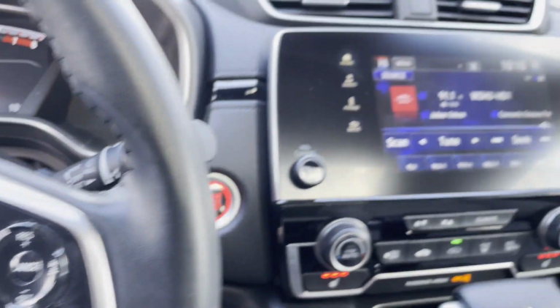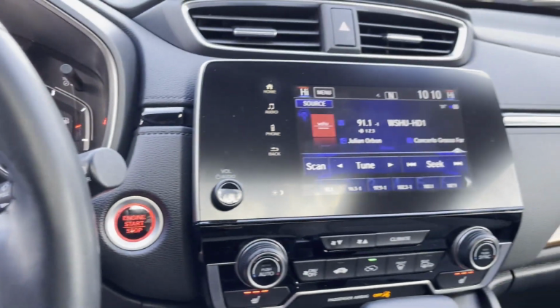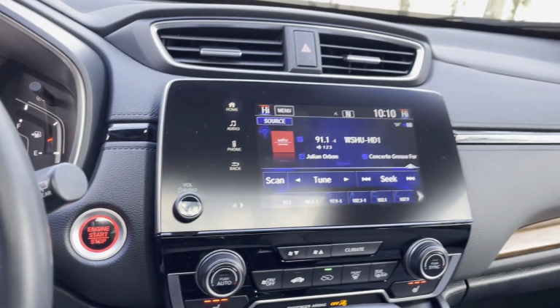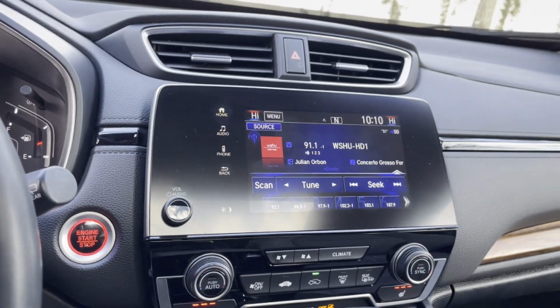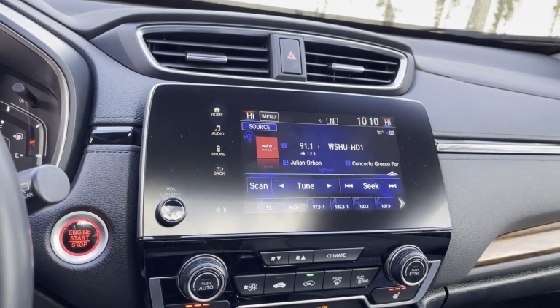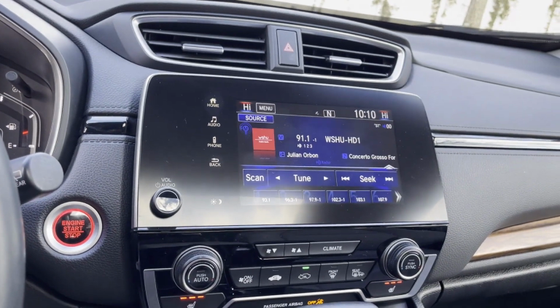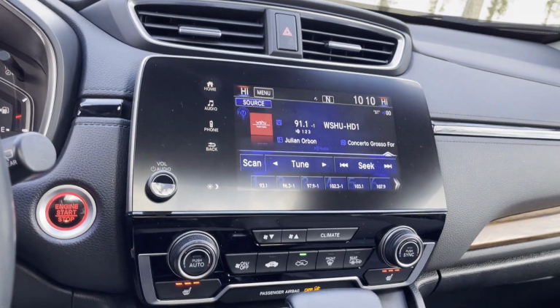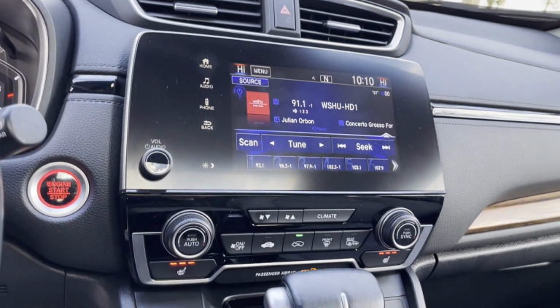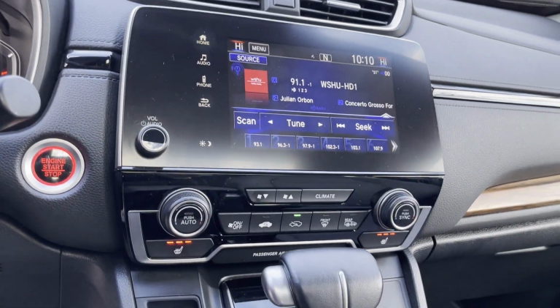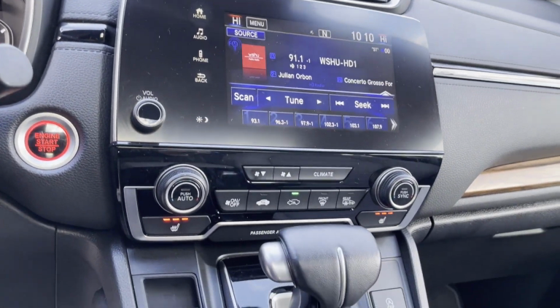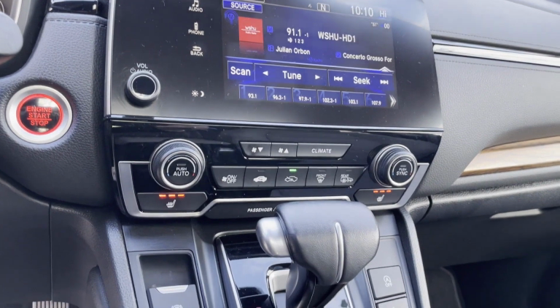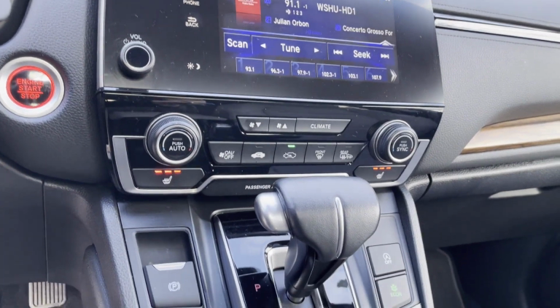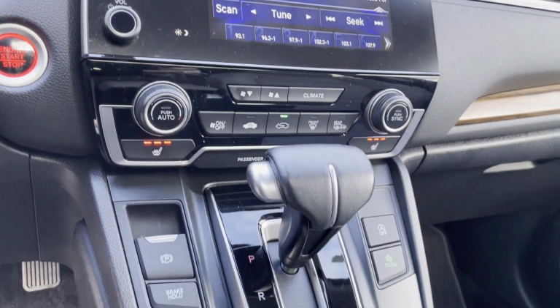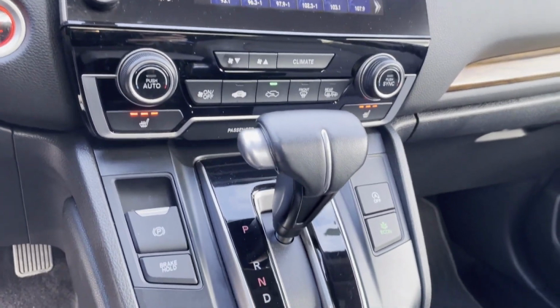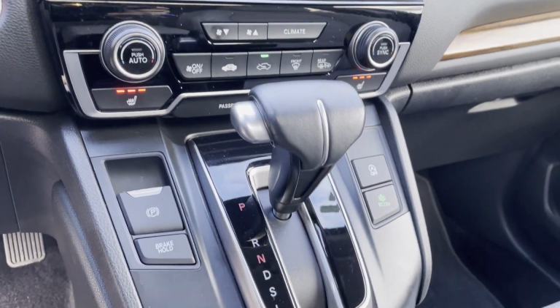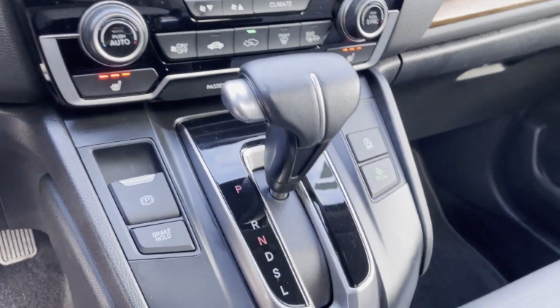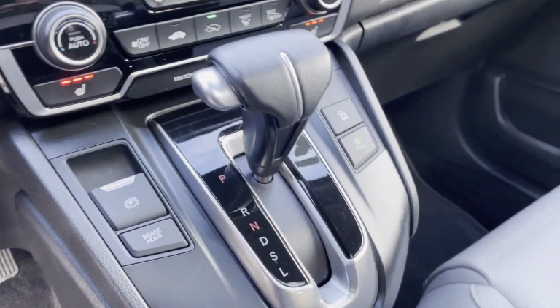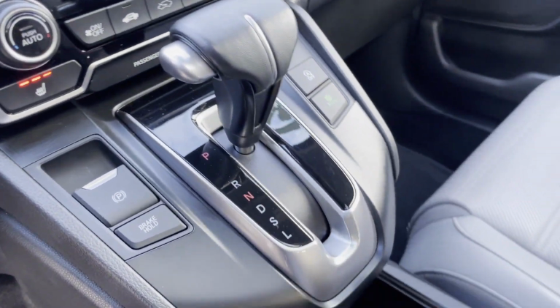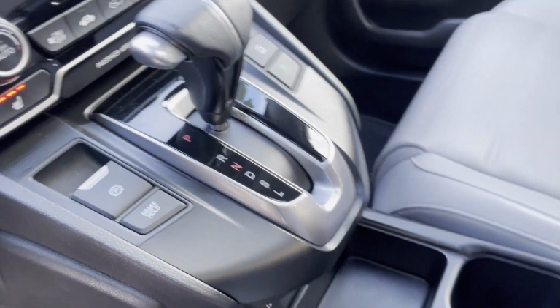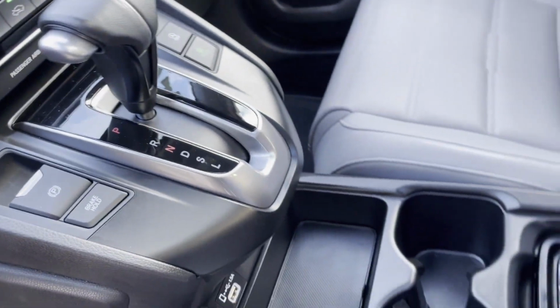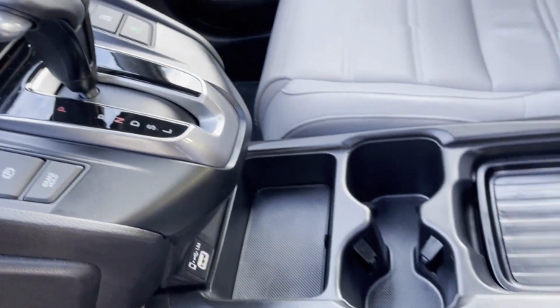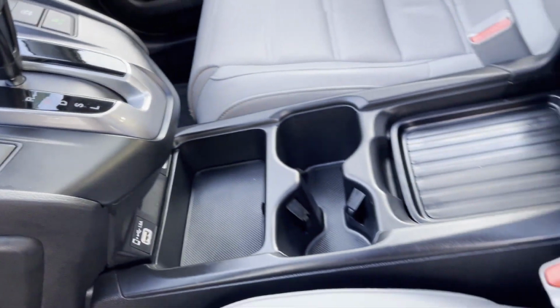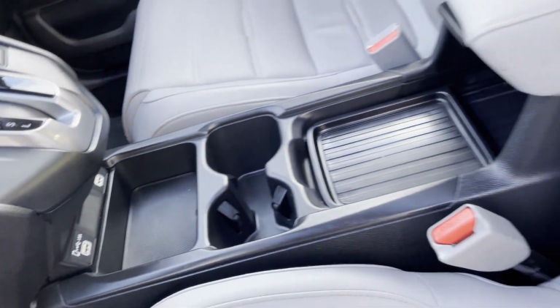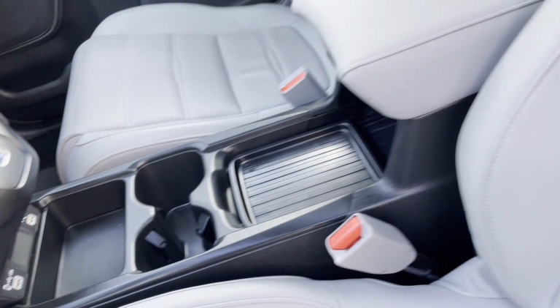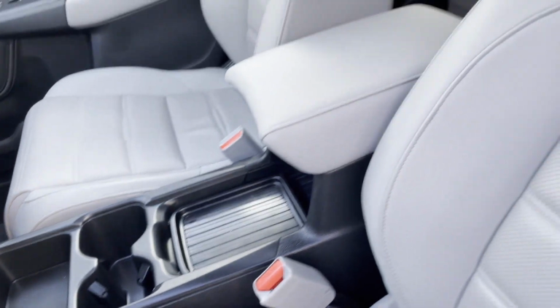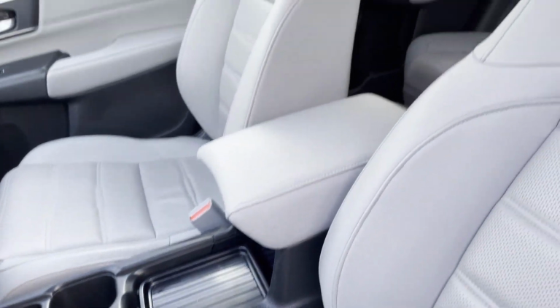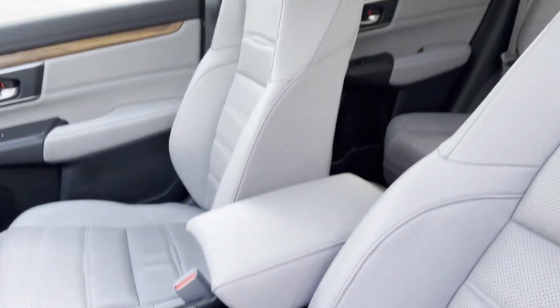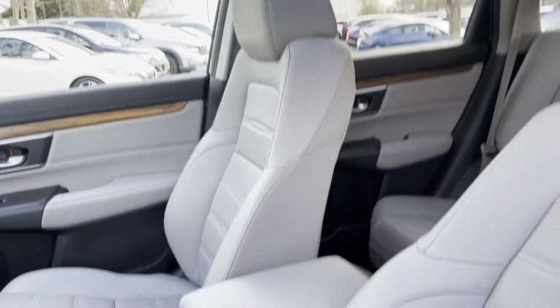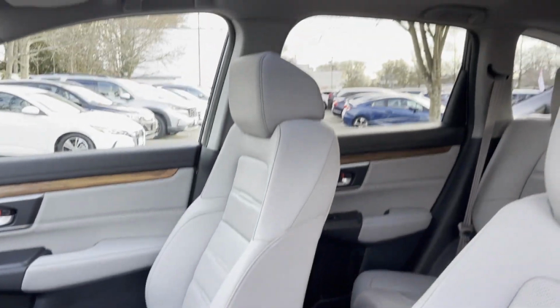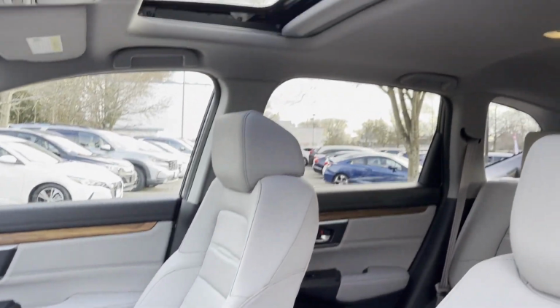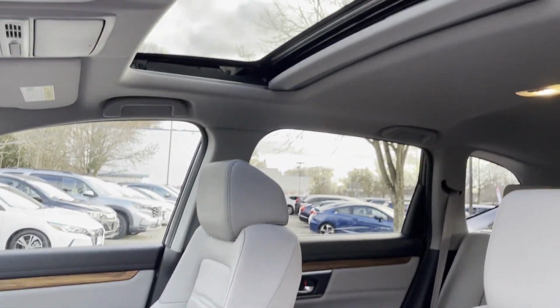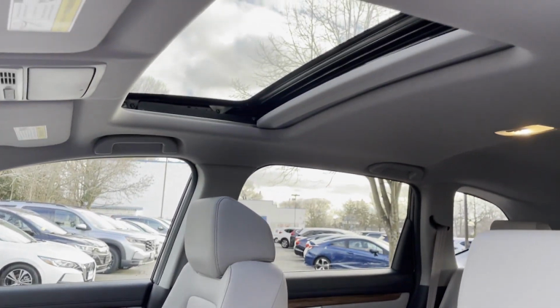Every certified car, truck, and SUV goes through a rigorous 182-point inspection by a Honda-trained technician, and comes with a 7-year, 100,000-mile powertrain limited warranty — whichever comes first.